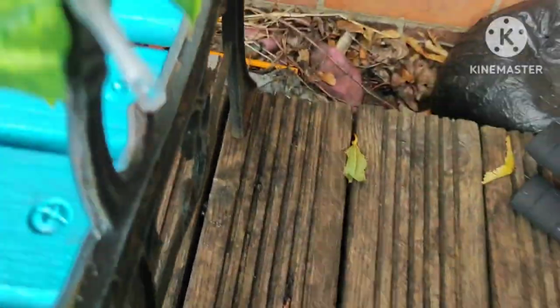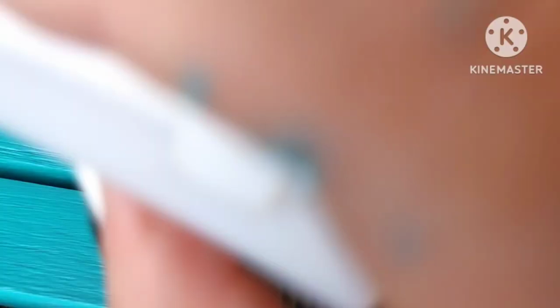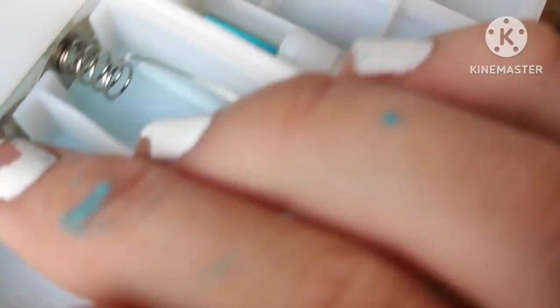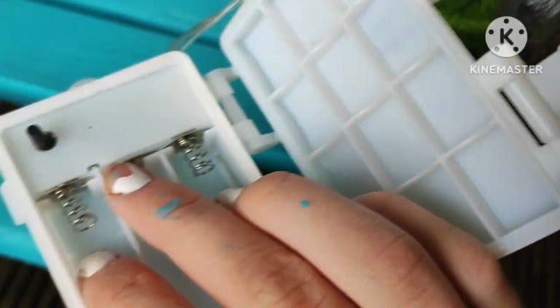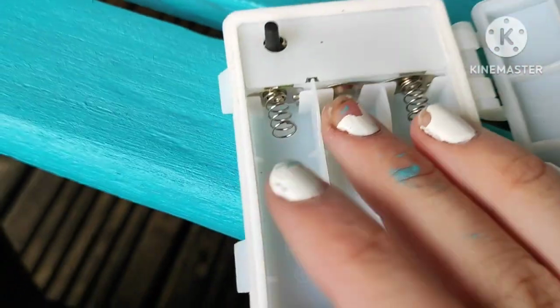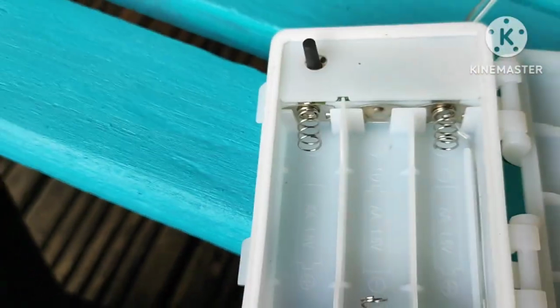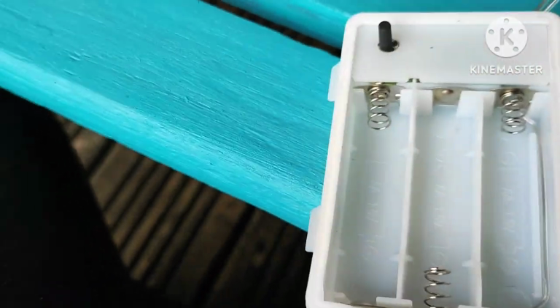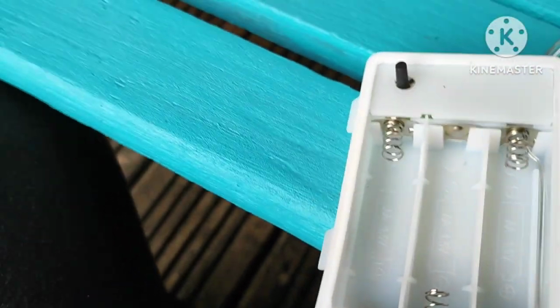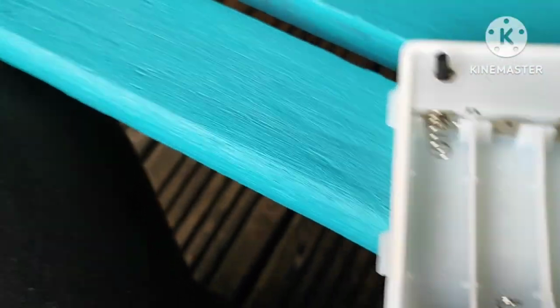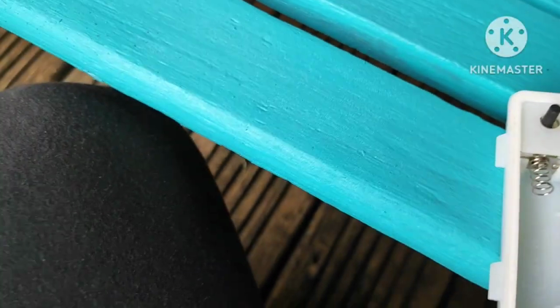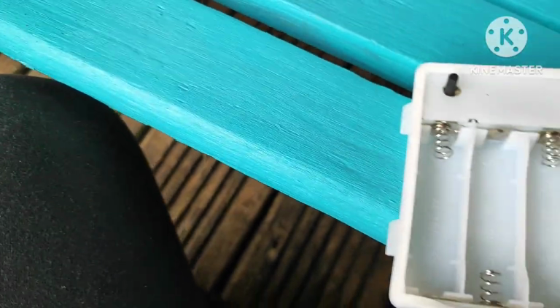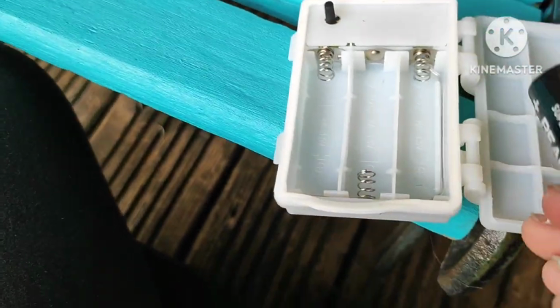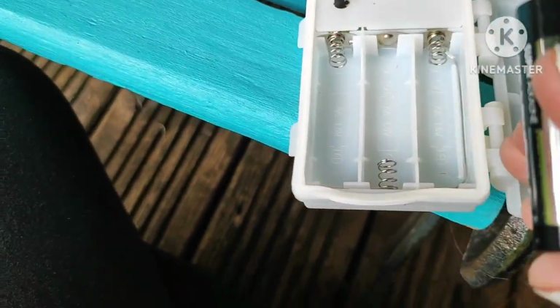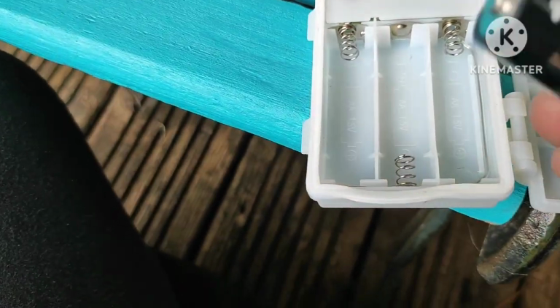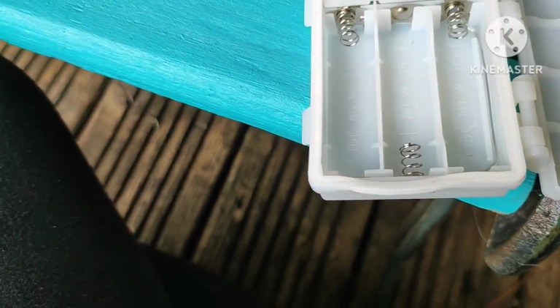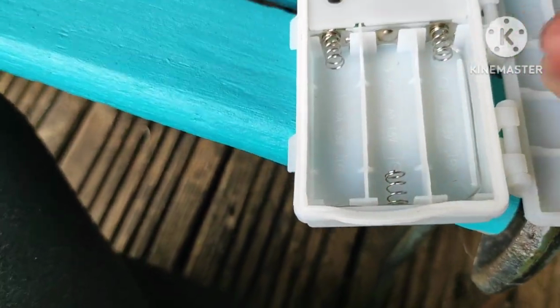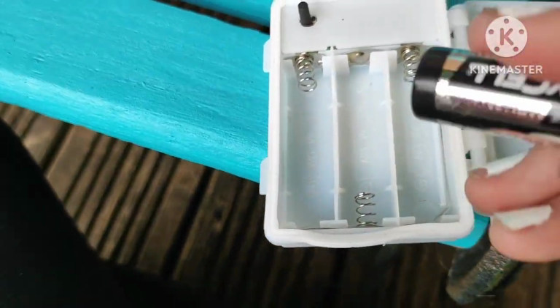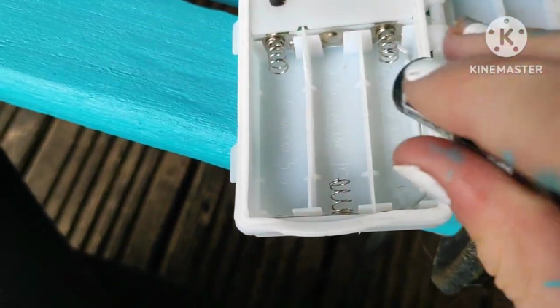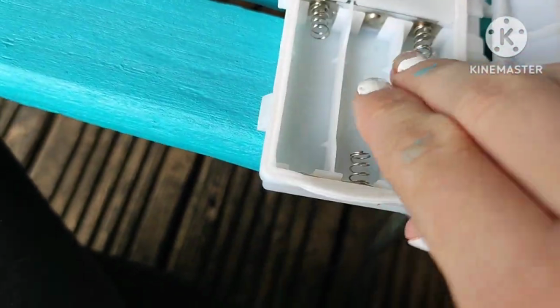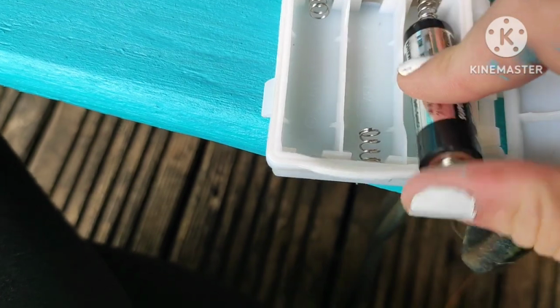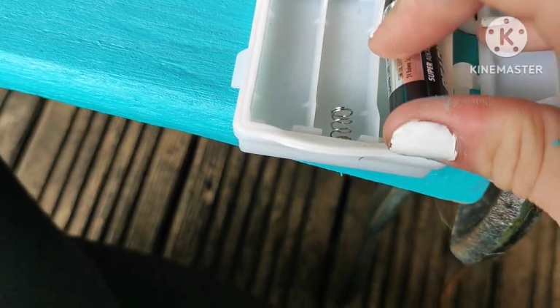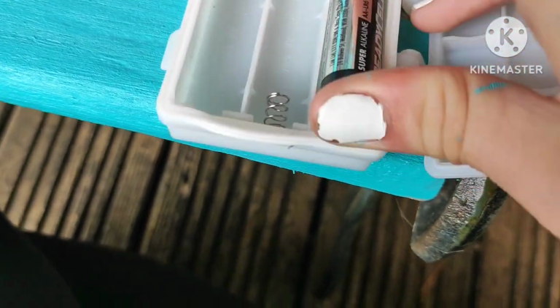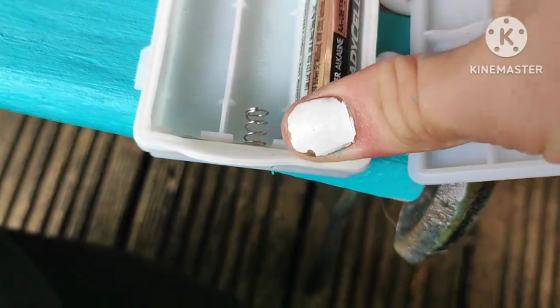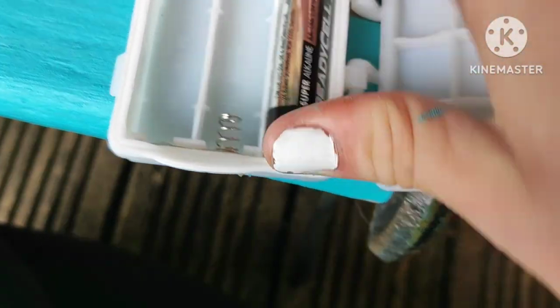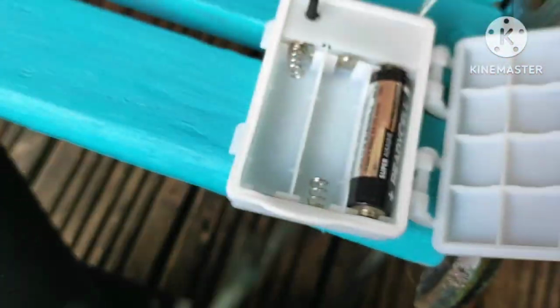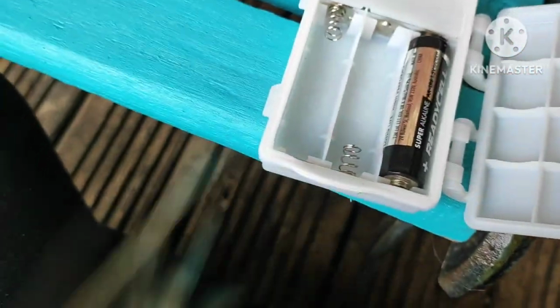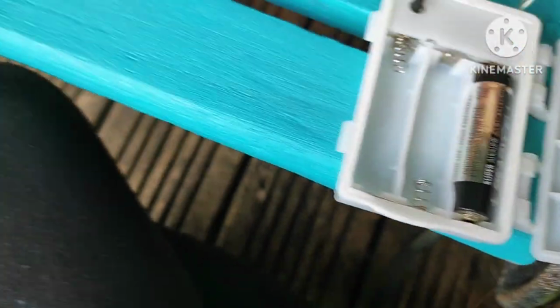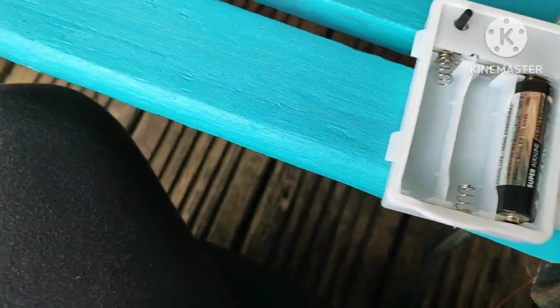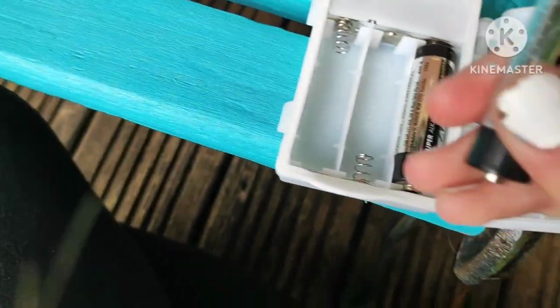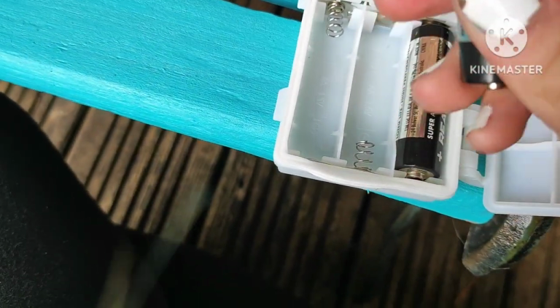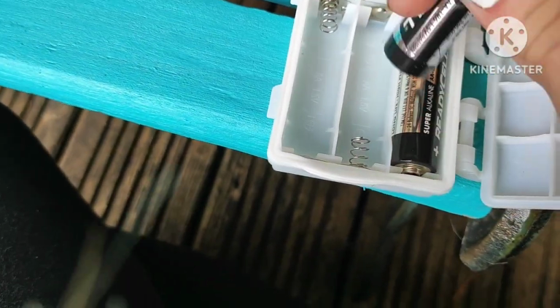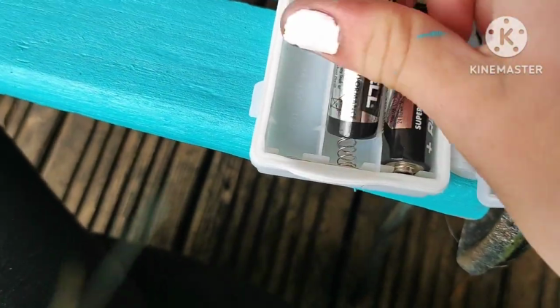I already put it on but didn't record it, so we're going to put the batteries in and I'll show you. Just putting them in — not like that's important anyway.